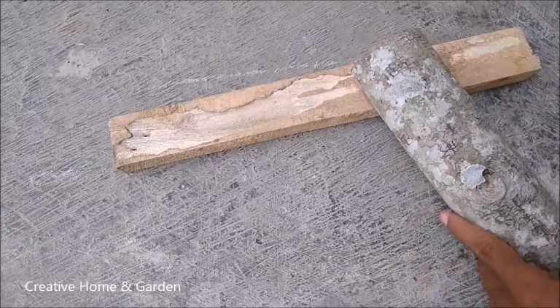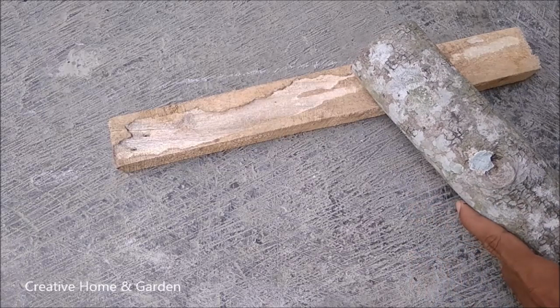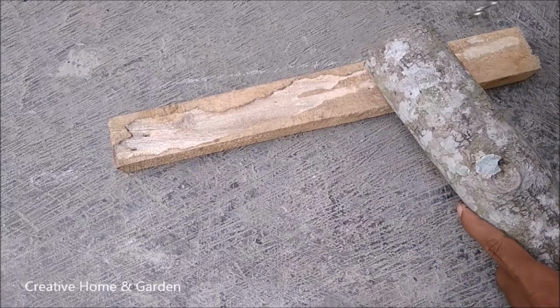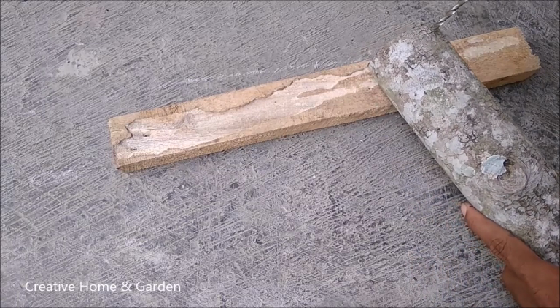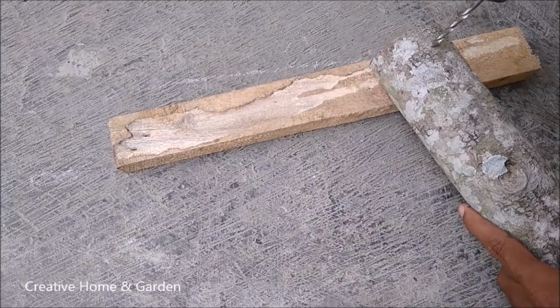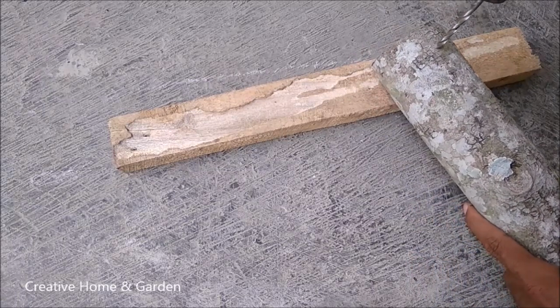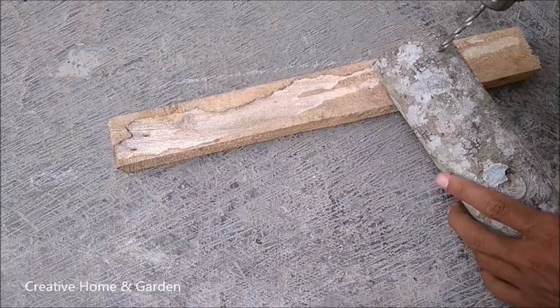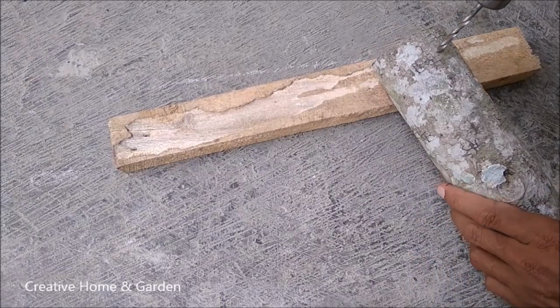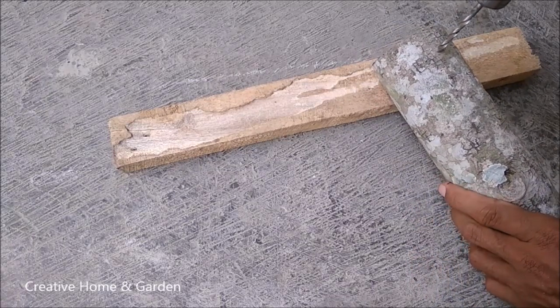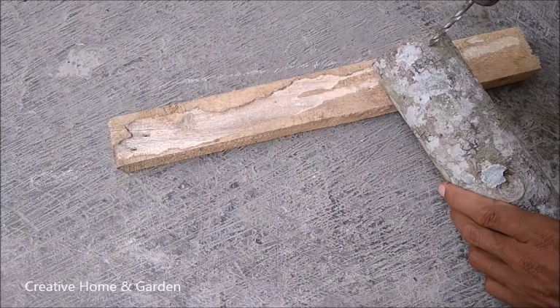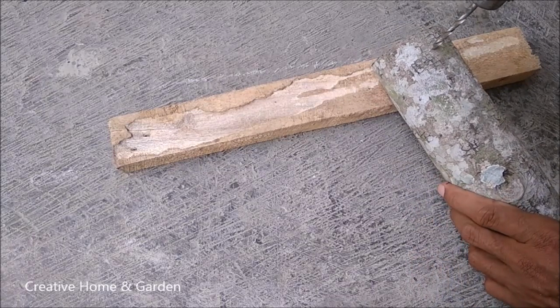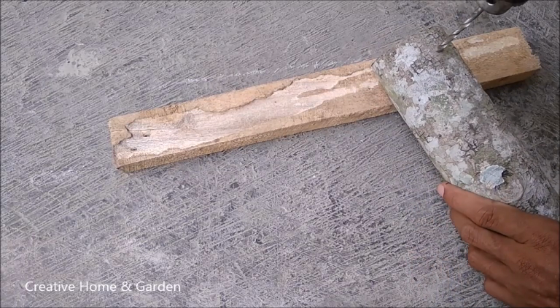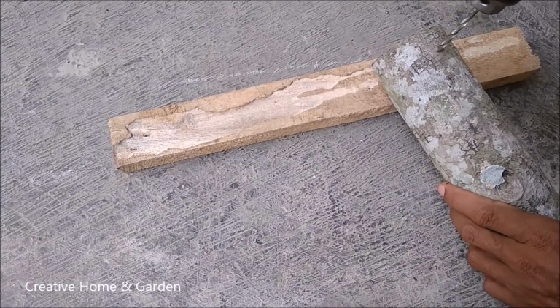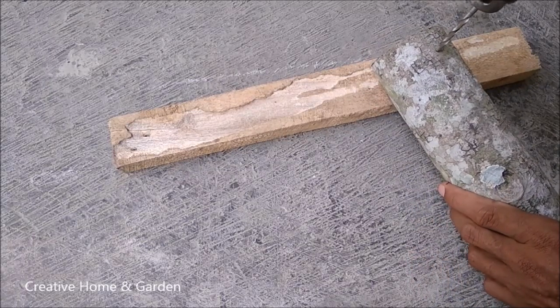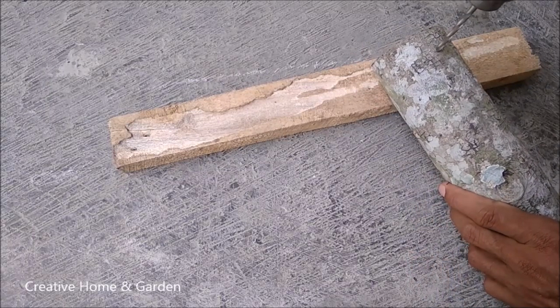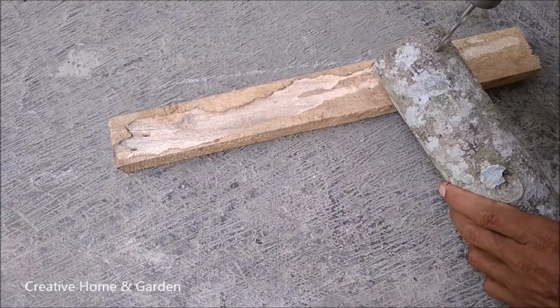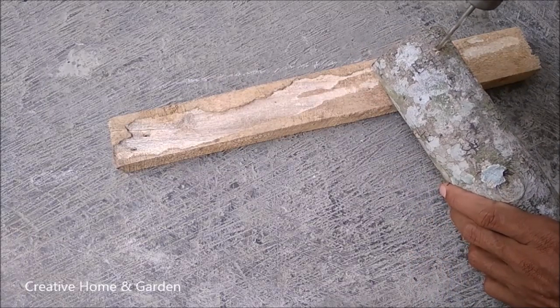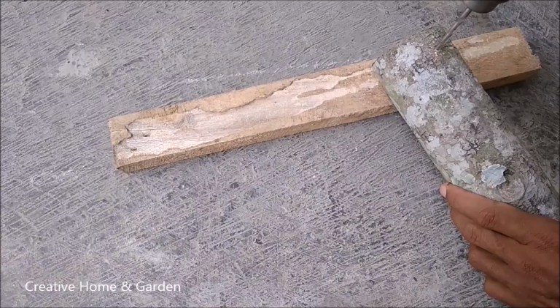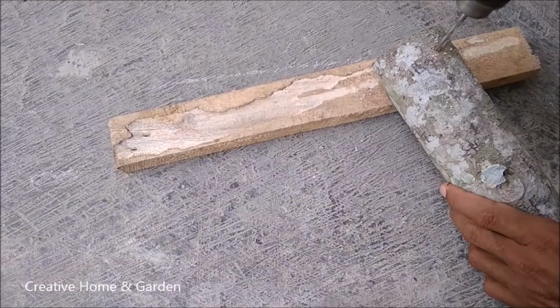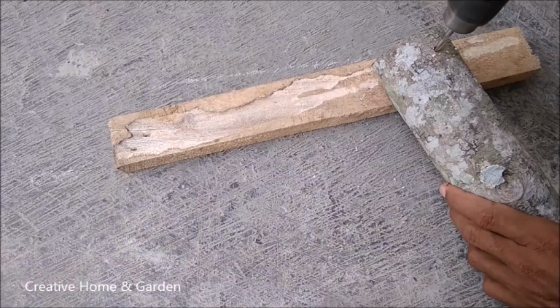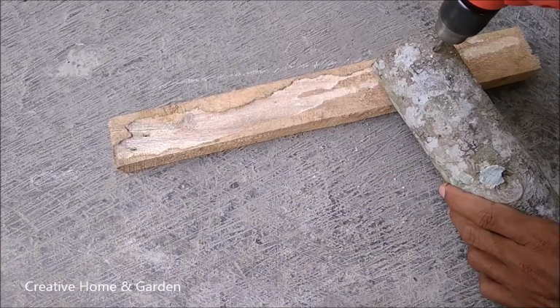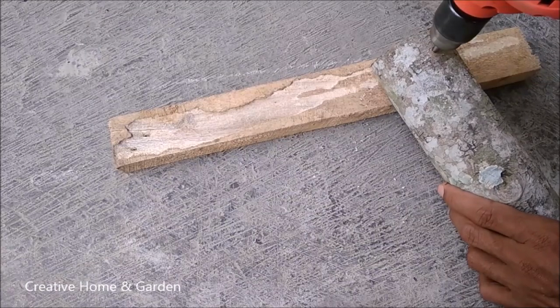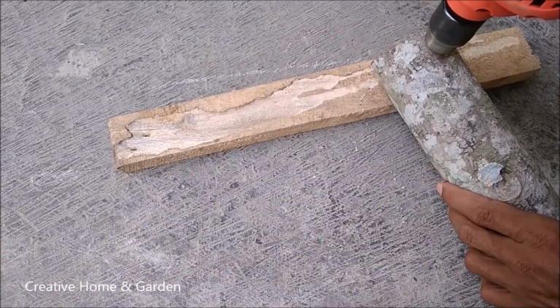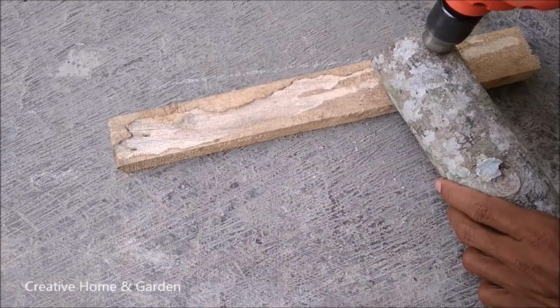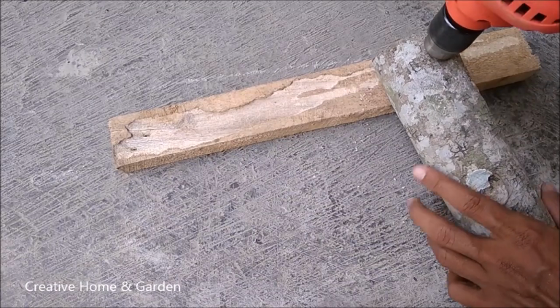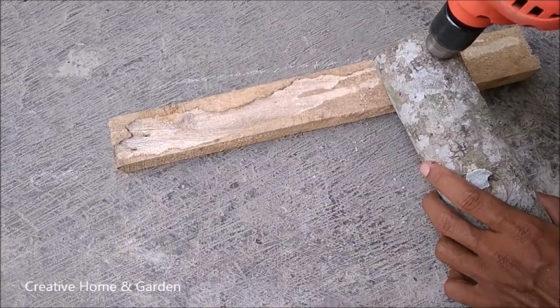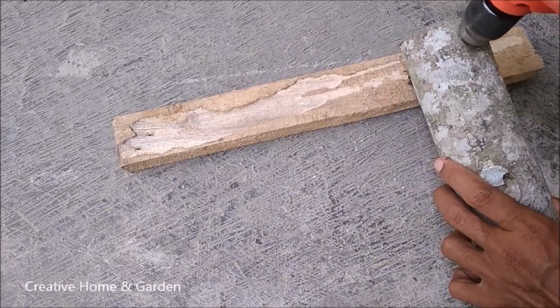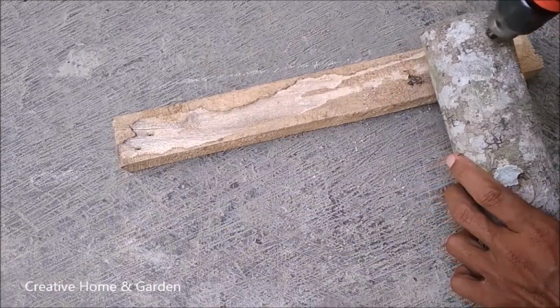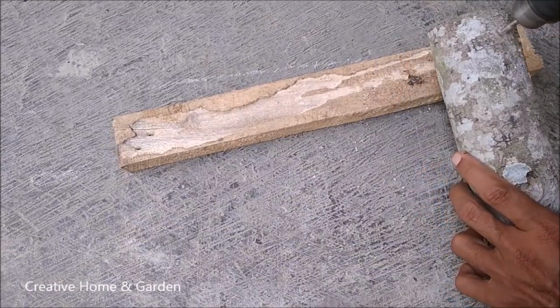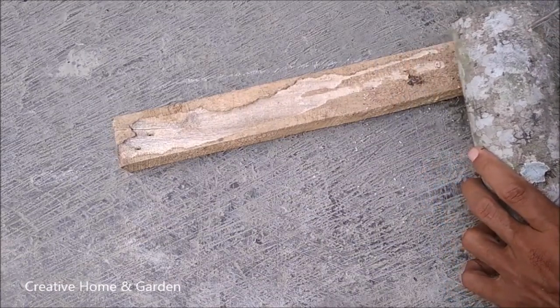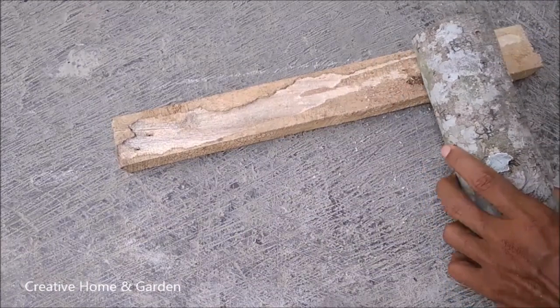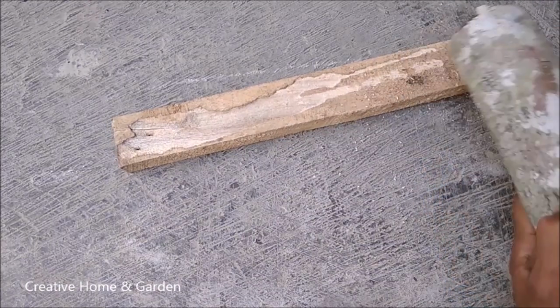The second step: prepare the planting media for the pigeon orchid. Here we use dried wood that has been cut in coconut core.